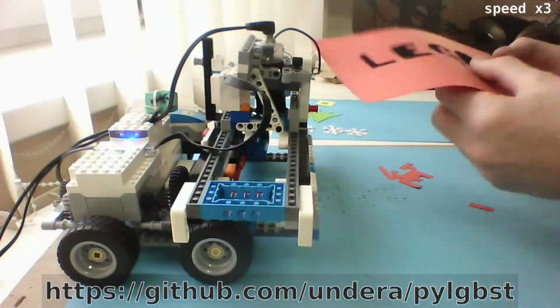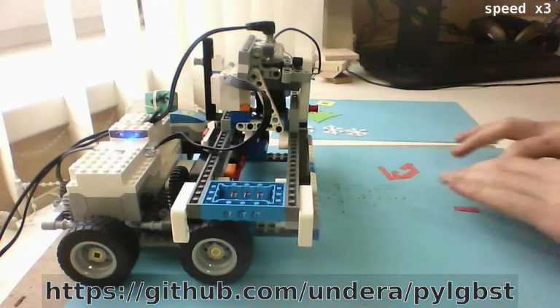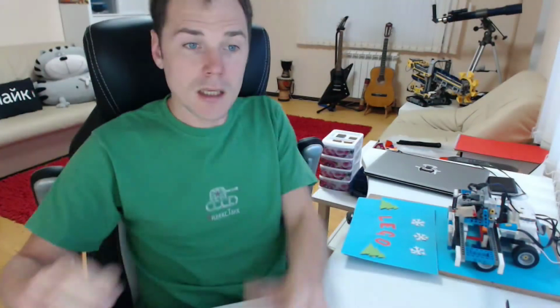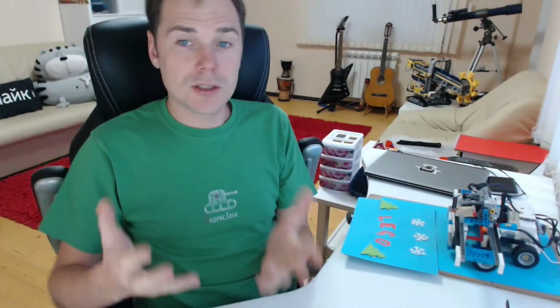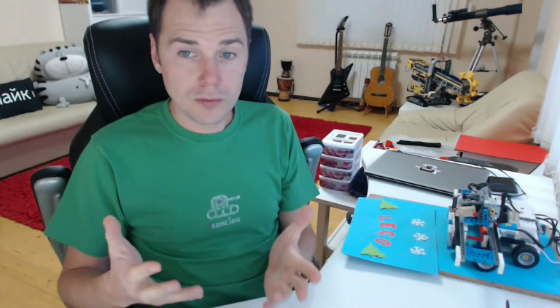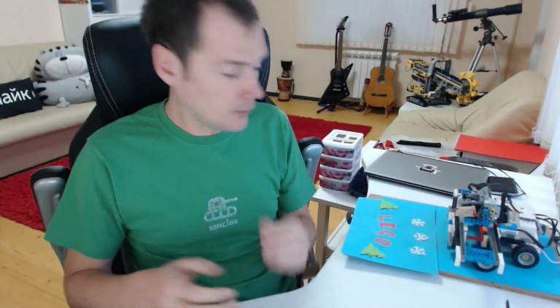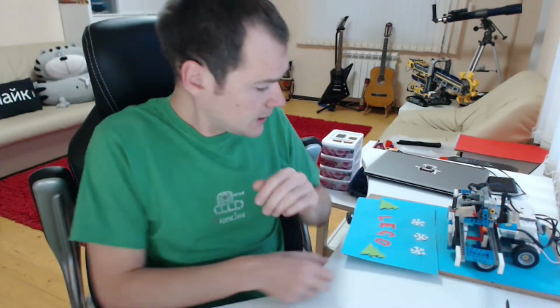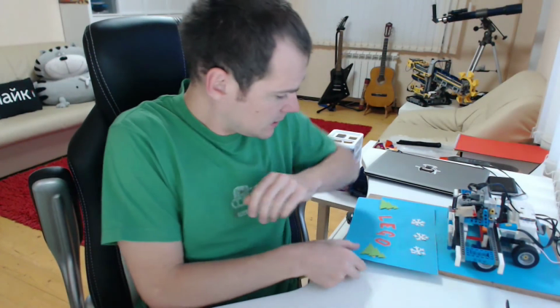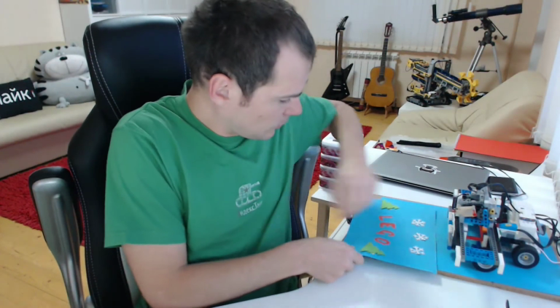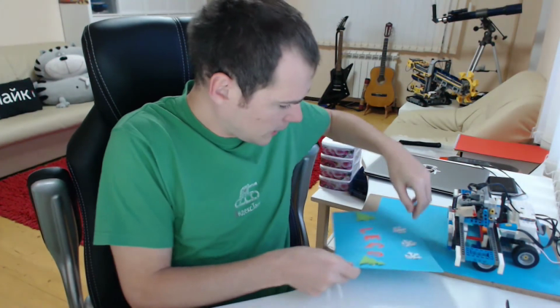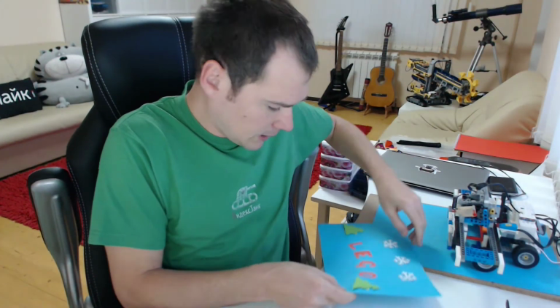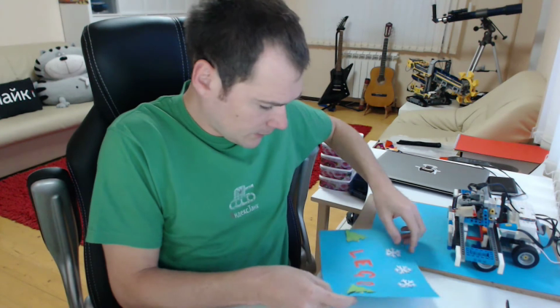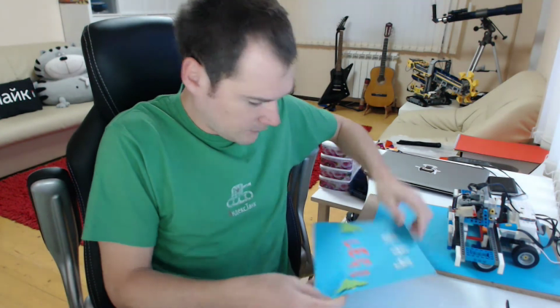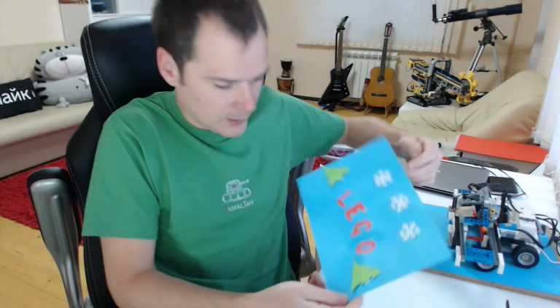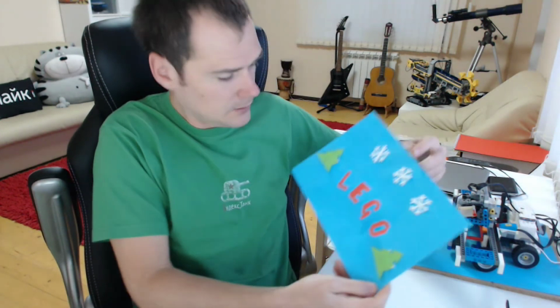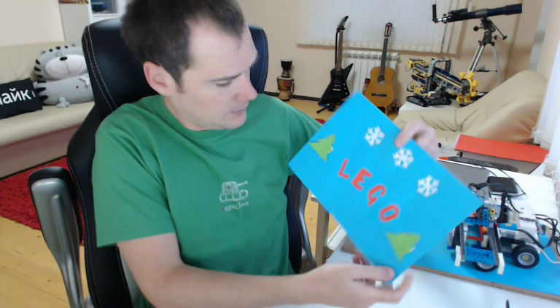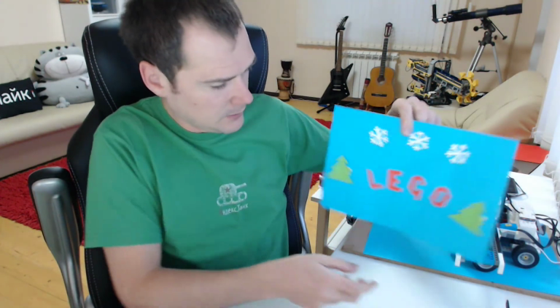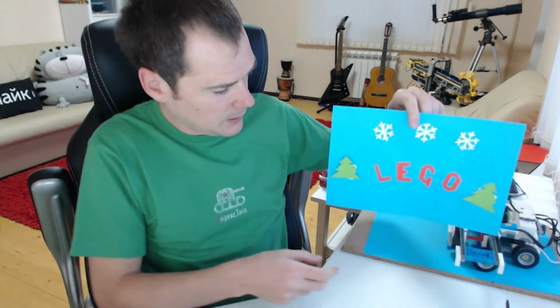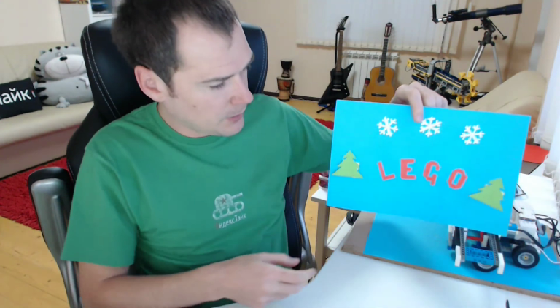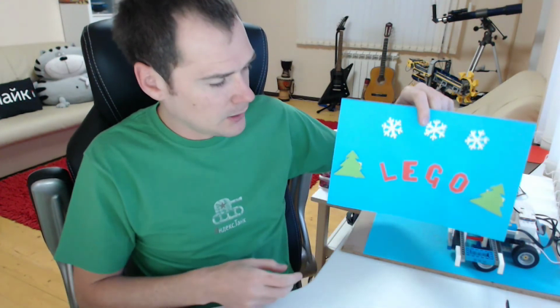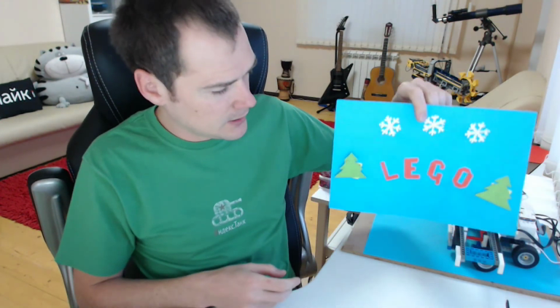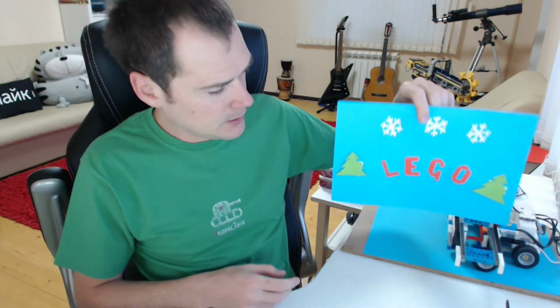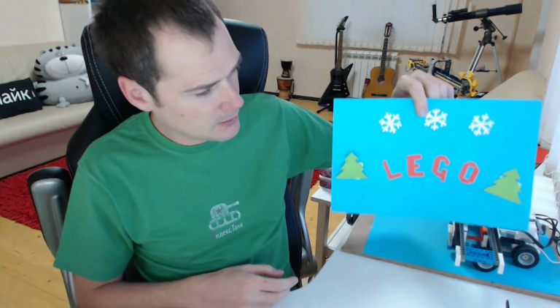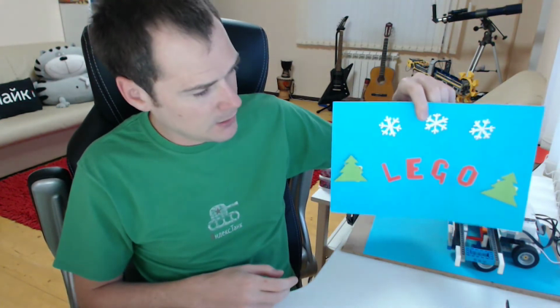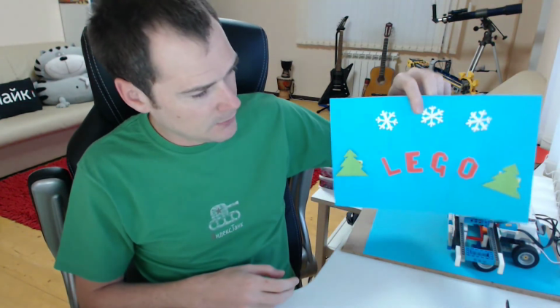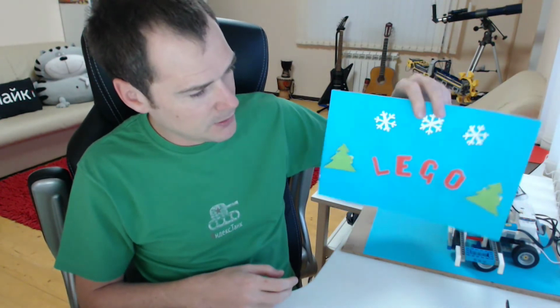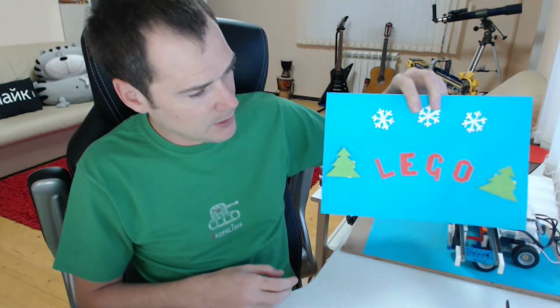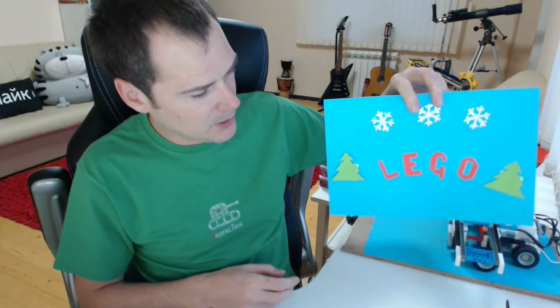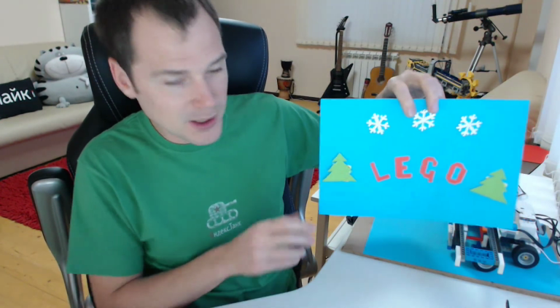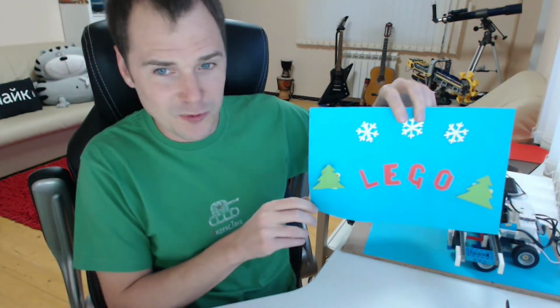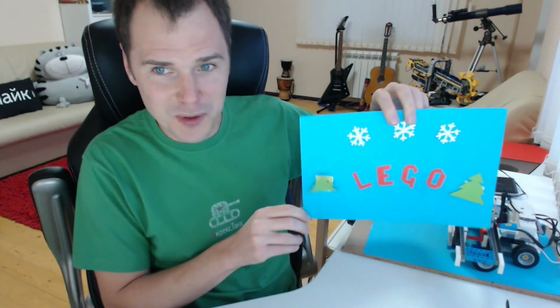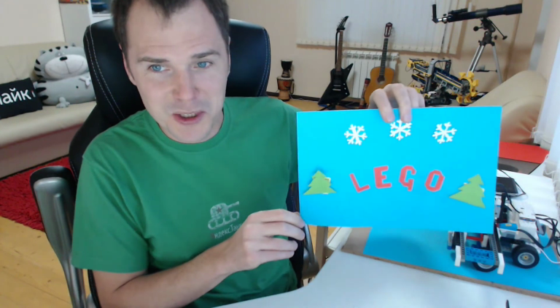So this is what I've got finally. Happy holiday season — it even pops out from the picture.